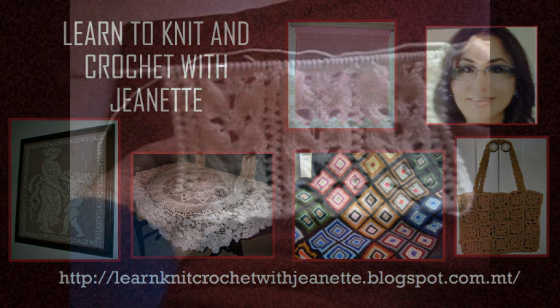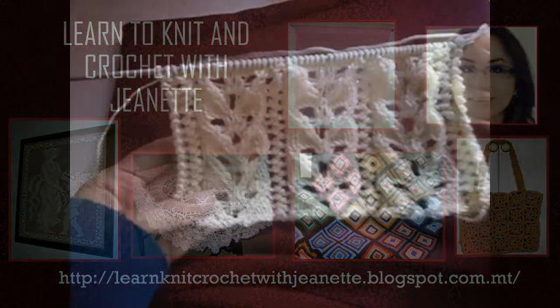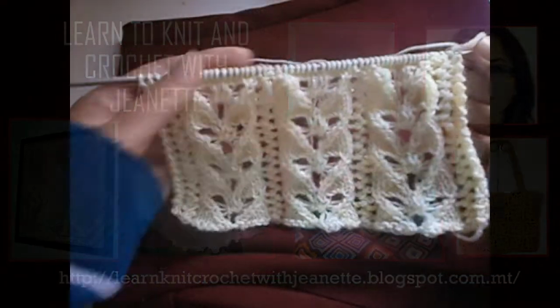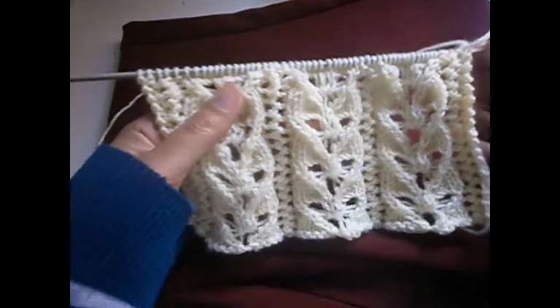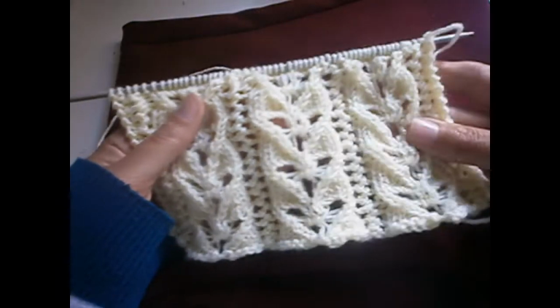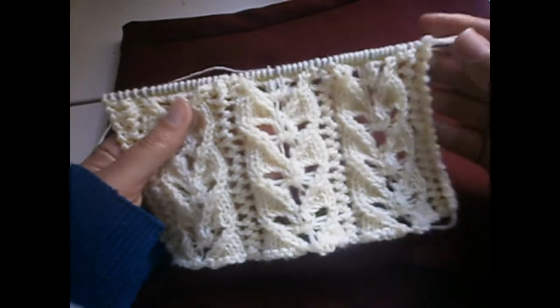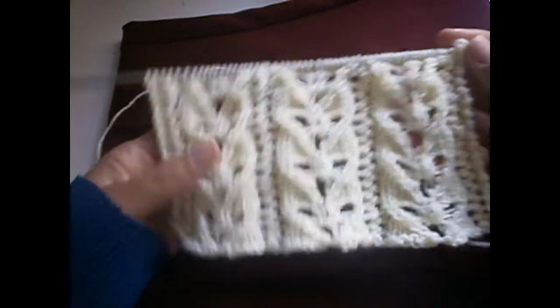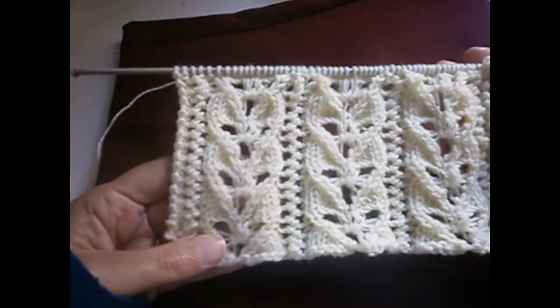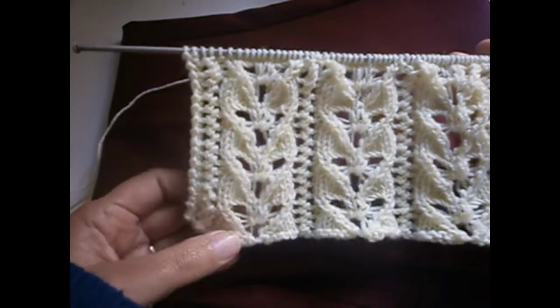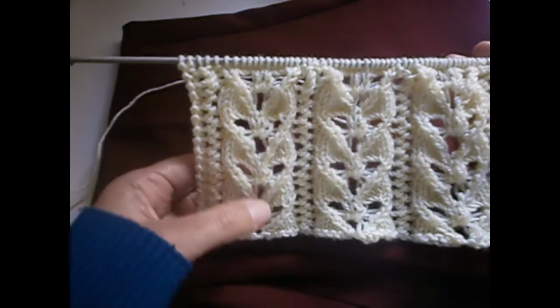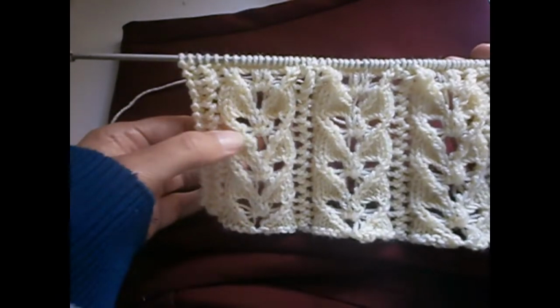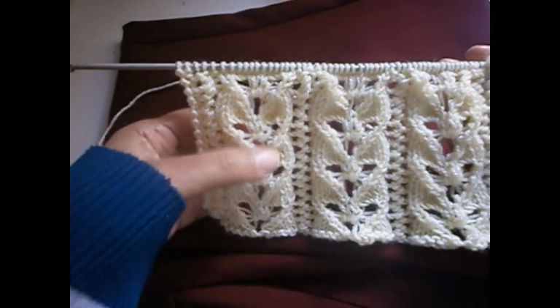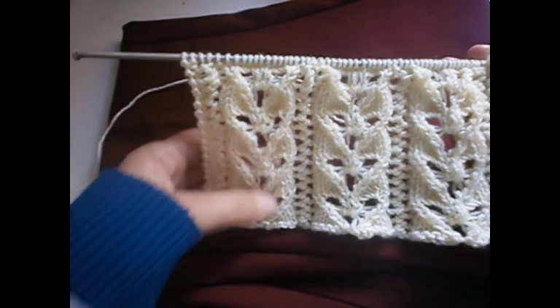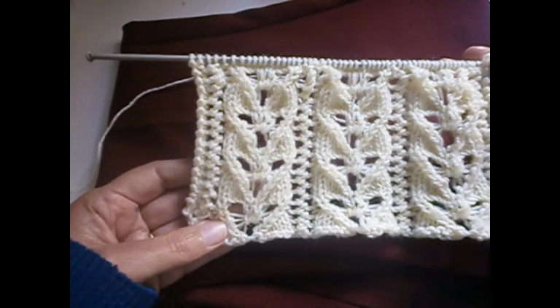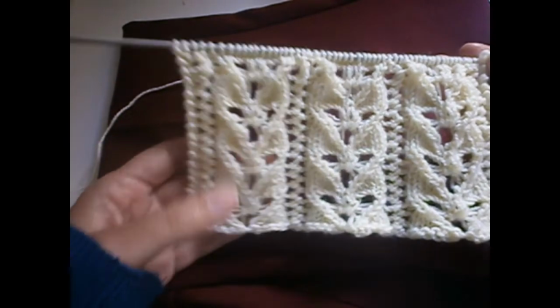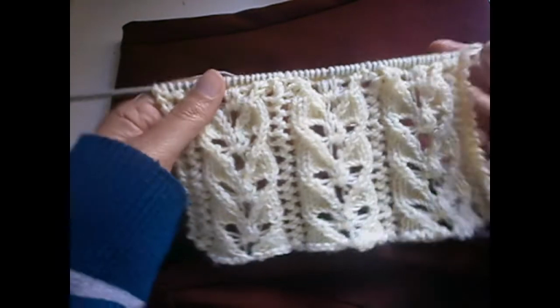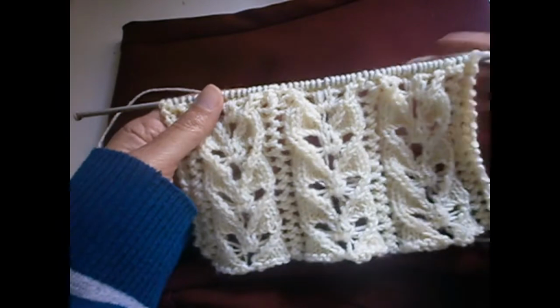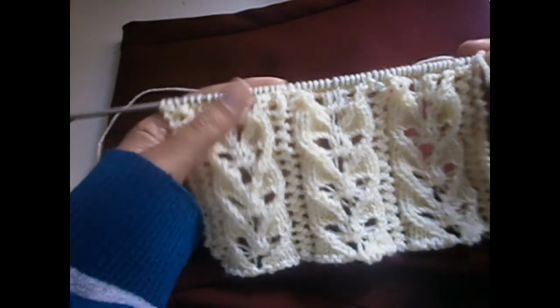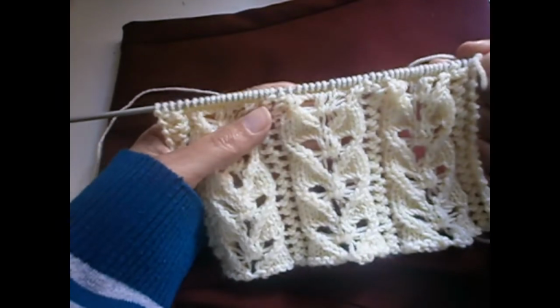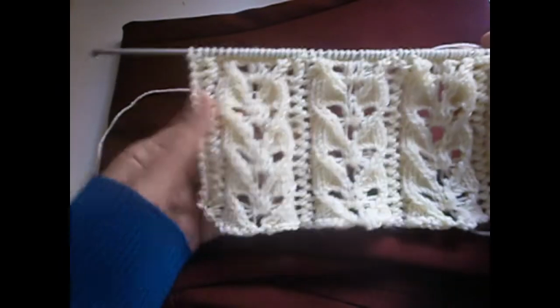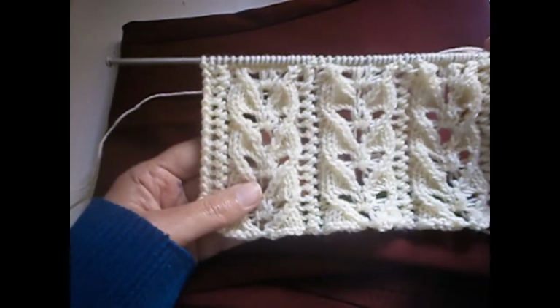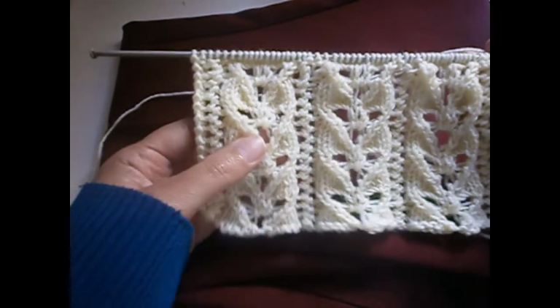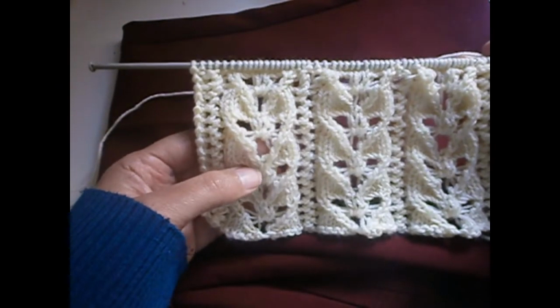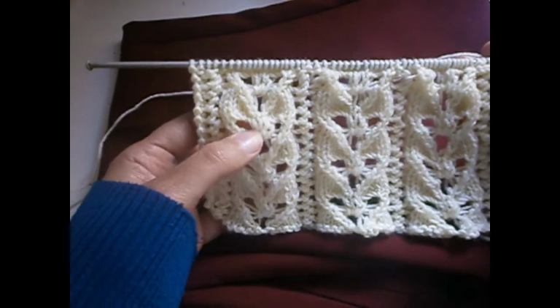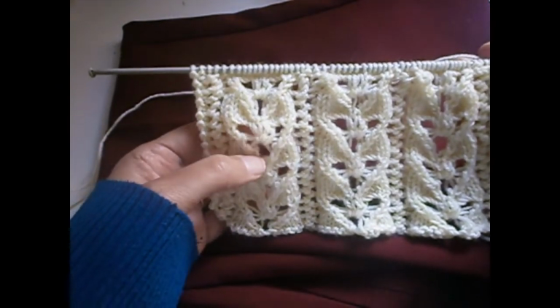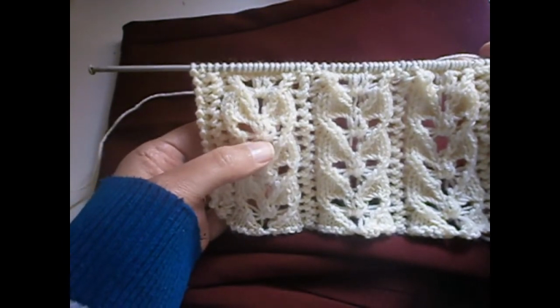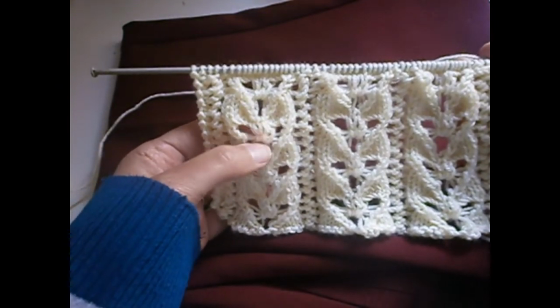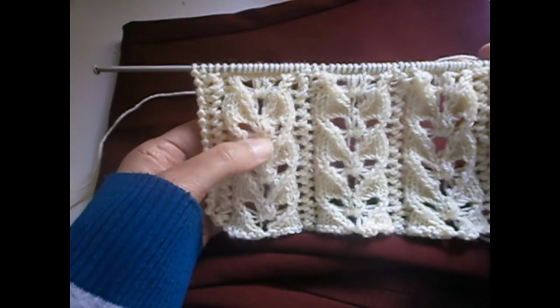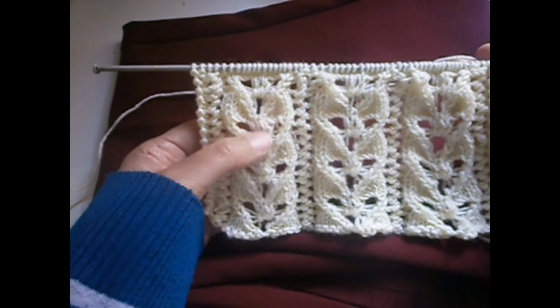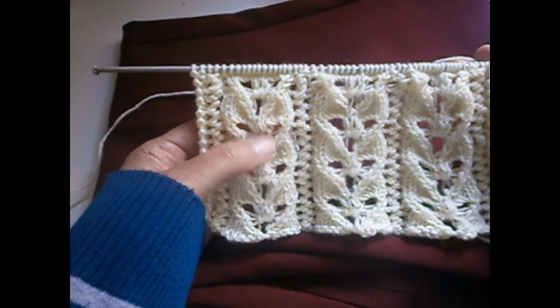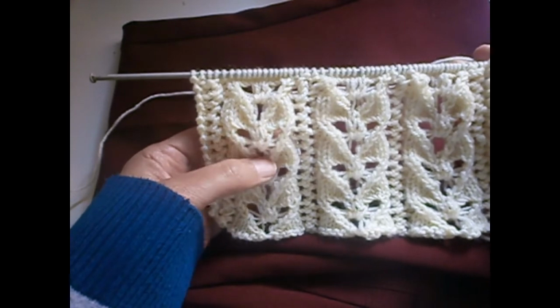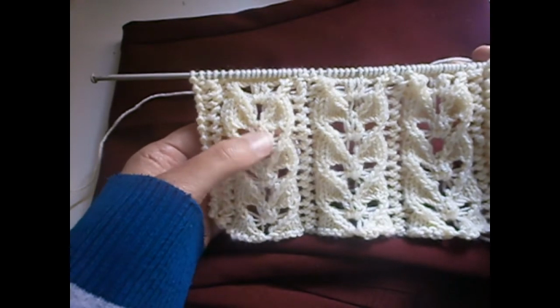Hello everyone, today I'm going to show you how to make the stitch. It's a form of a heart, as you can see. It's a knitted stitch — it's not that easy.